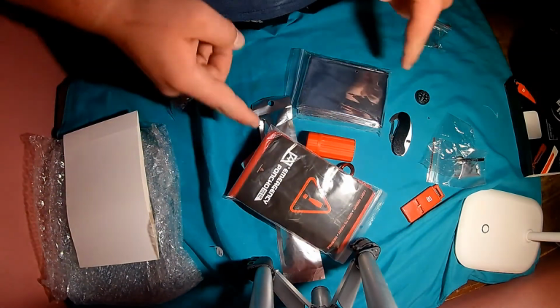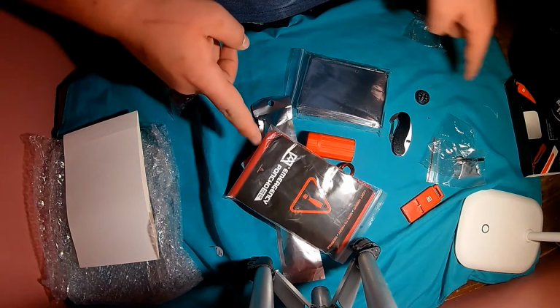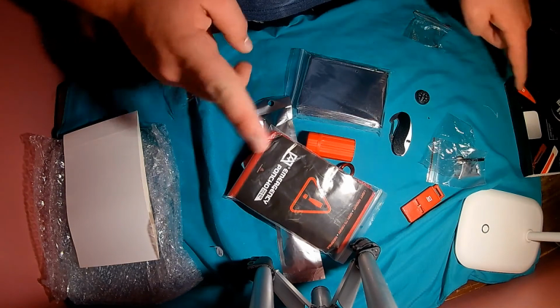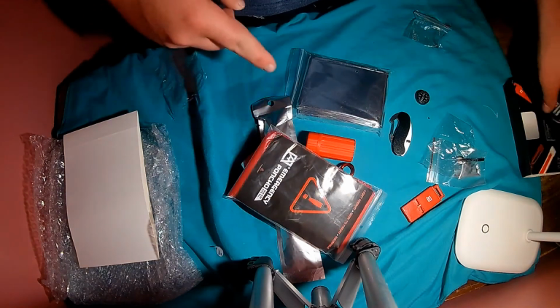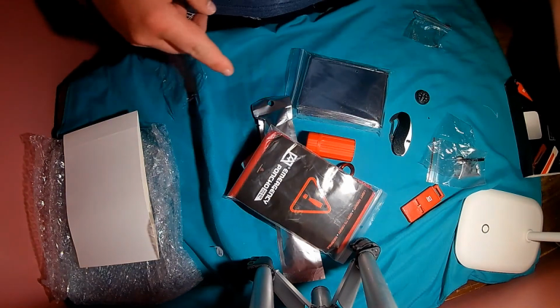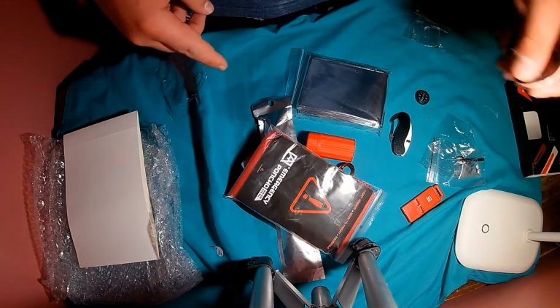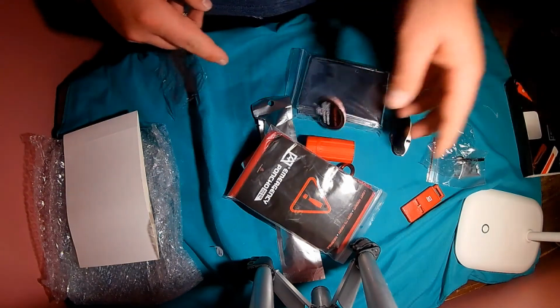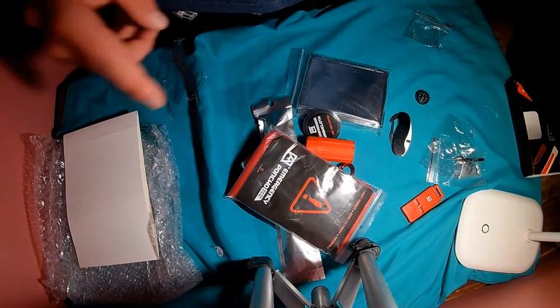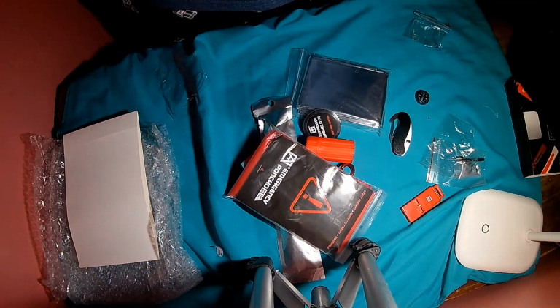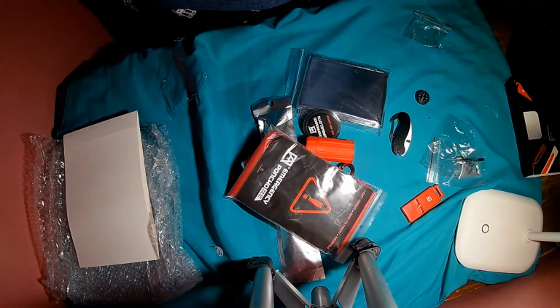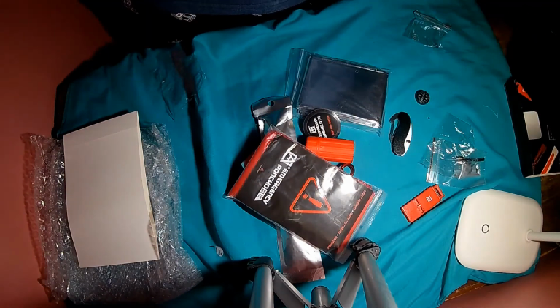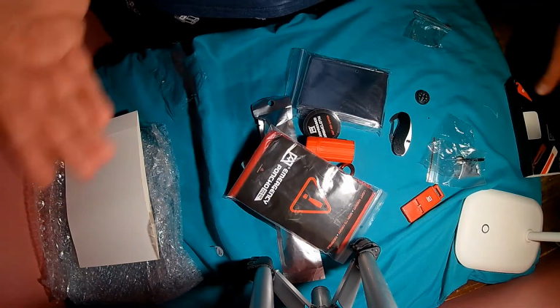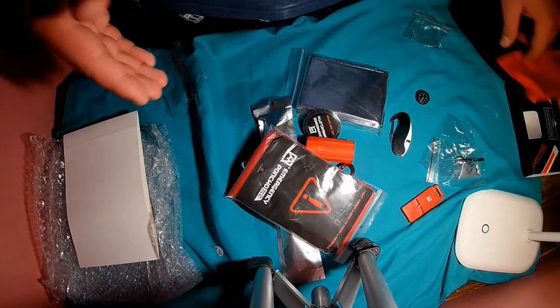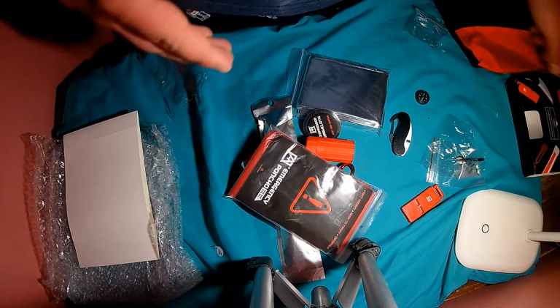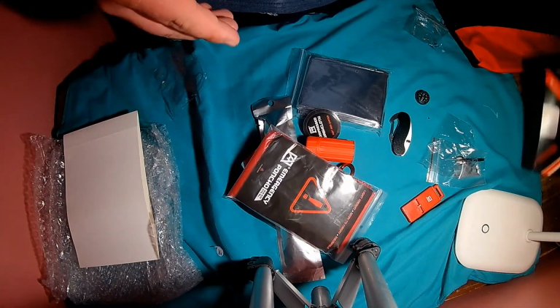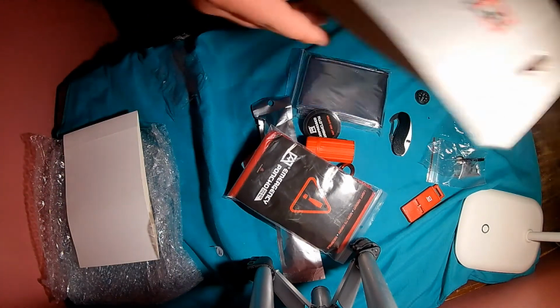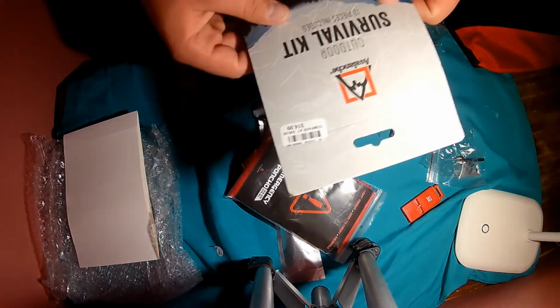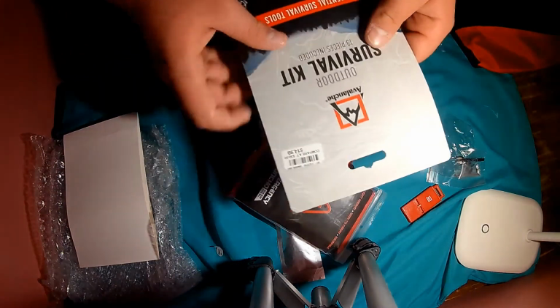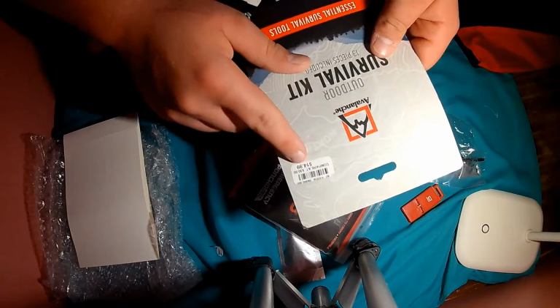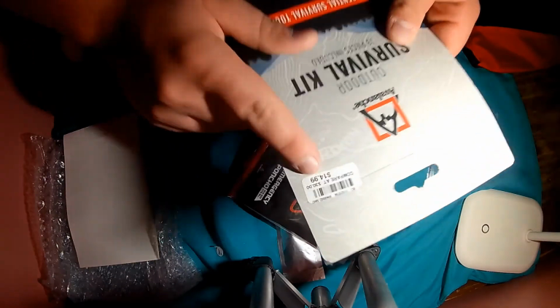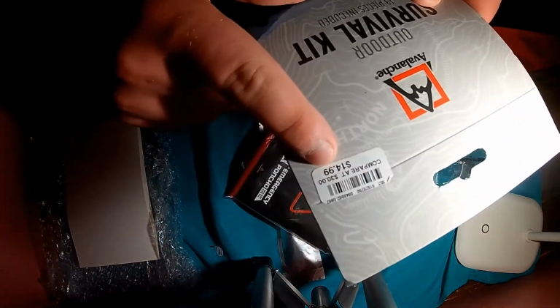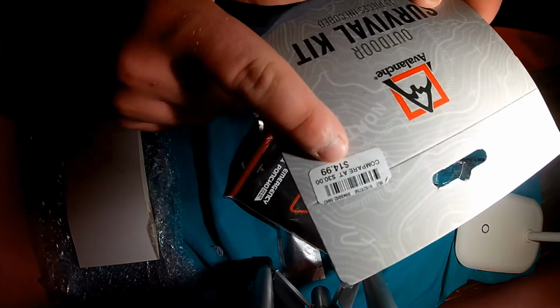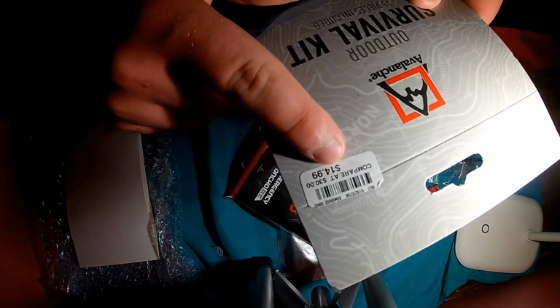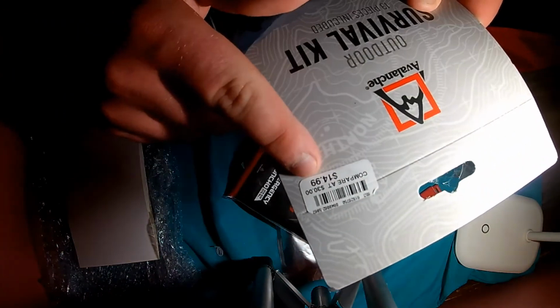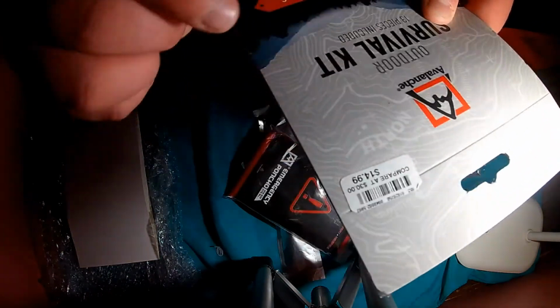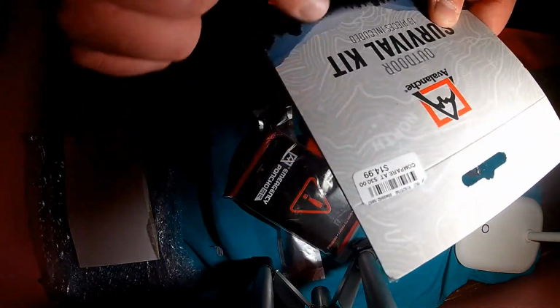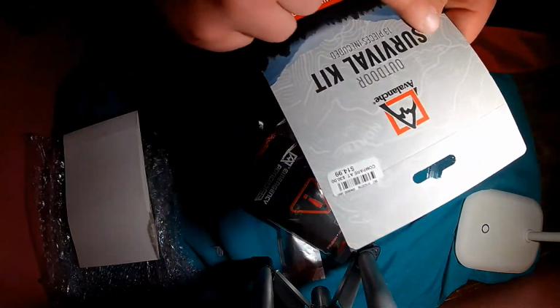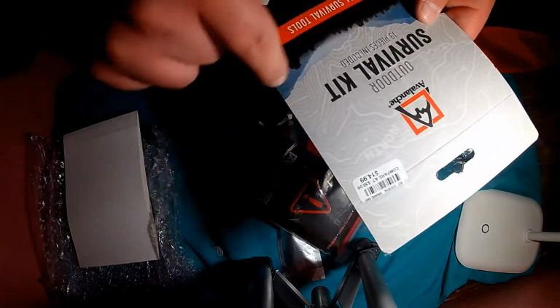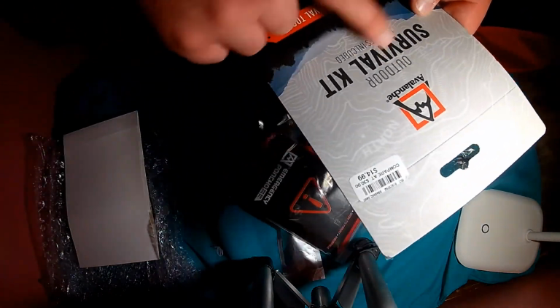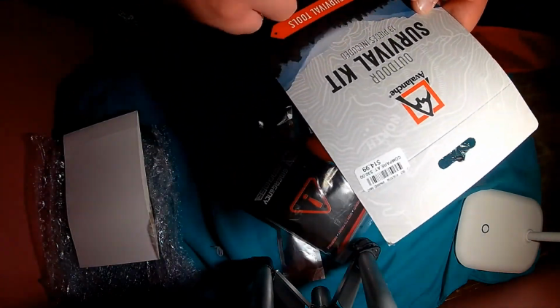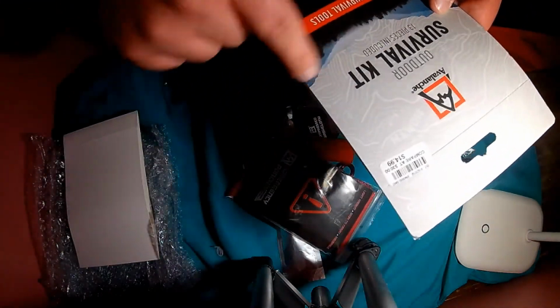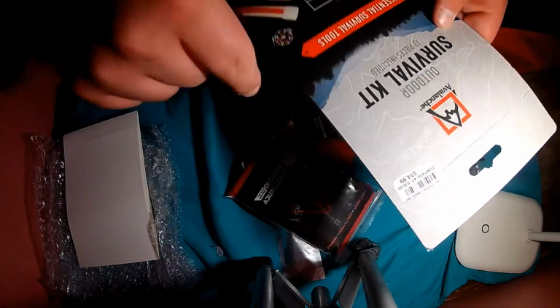That about does it for this kit, guys. Like I said, I paid $15 for this — $15 Avalanche Outdoor Survival Kit.